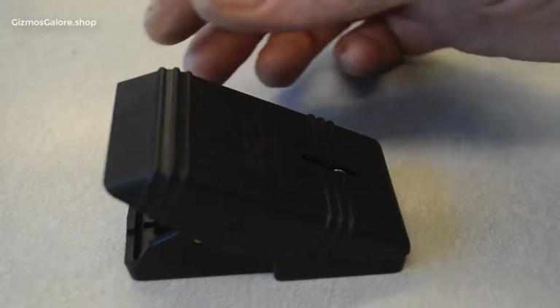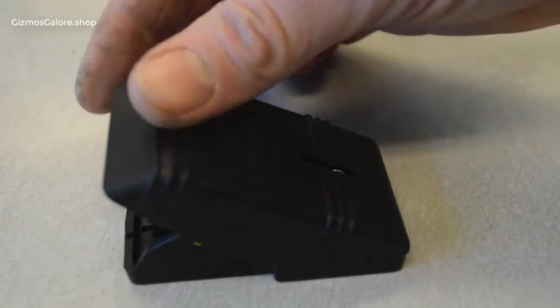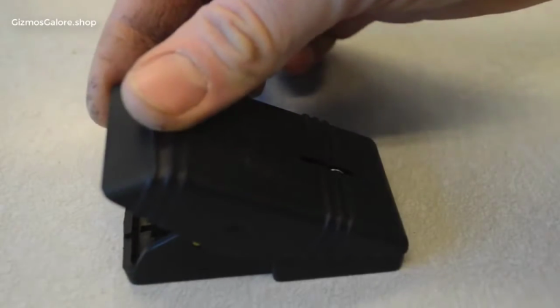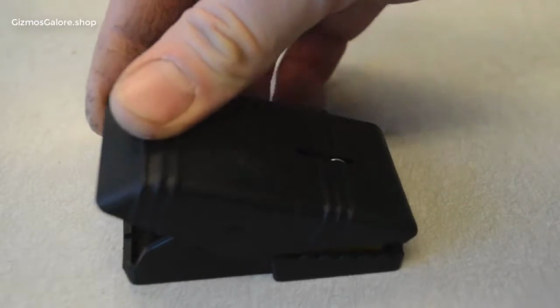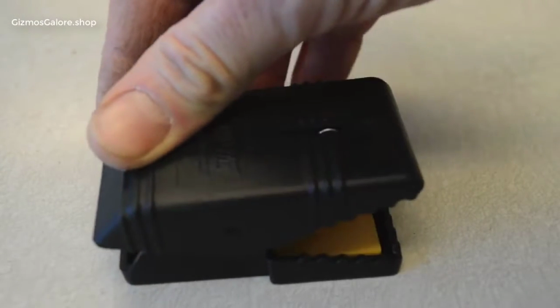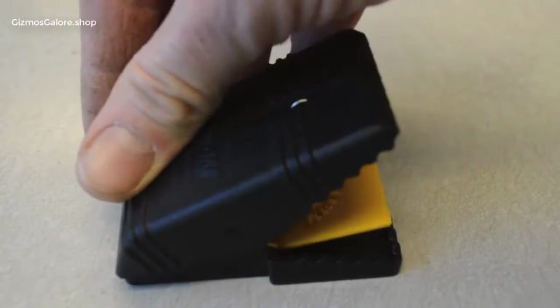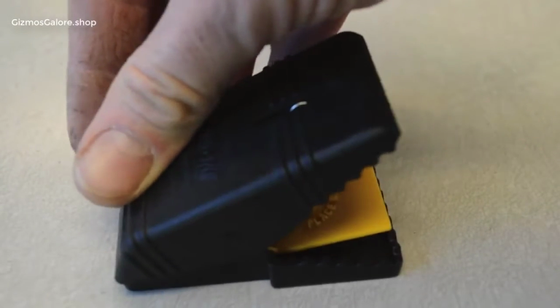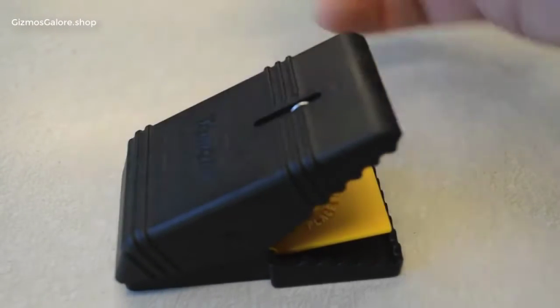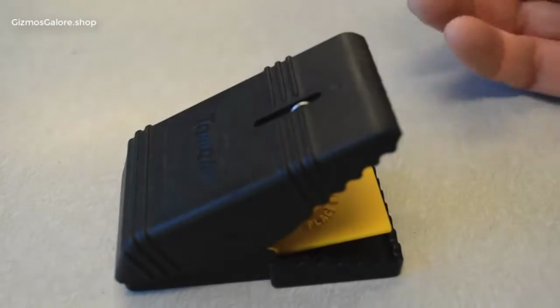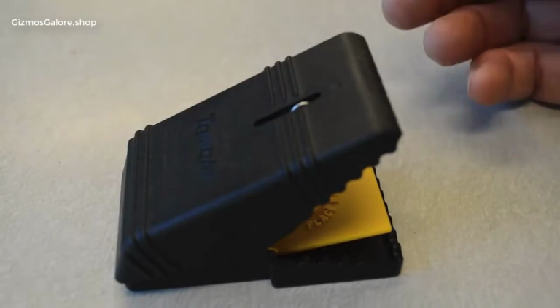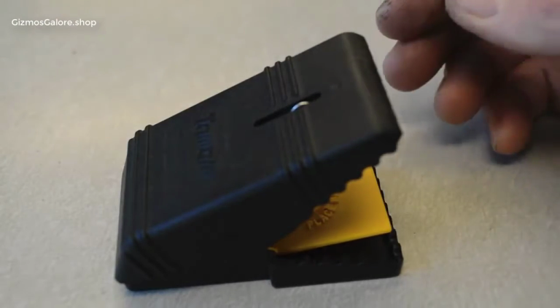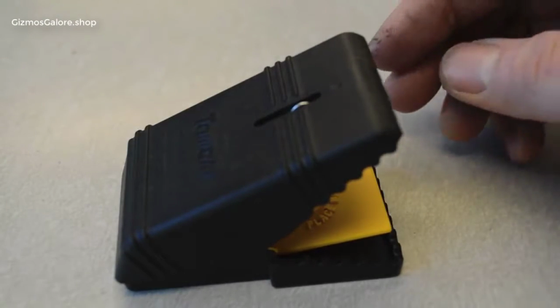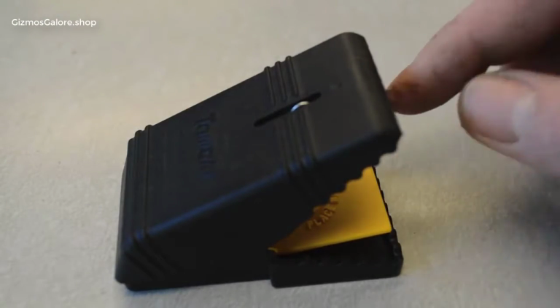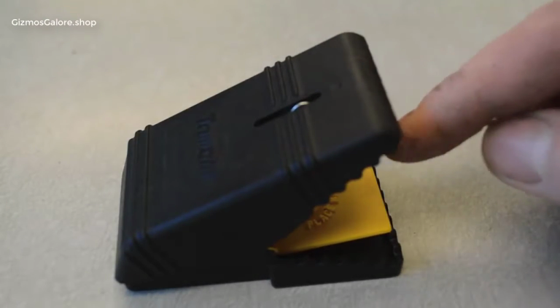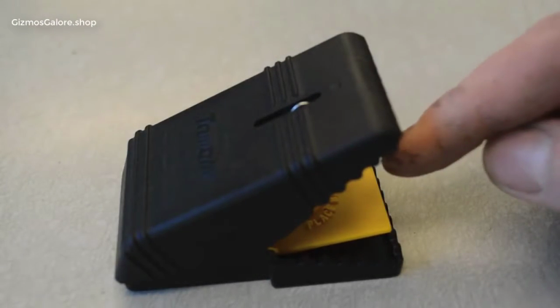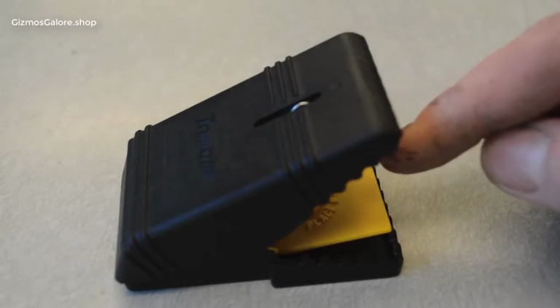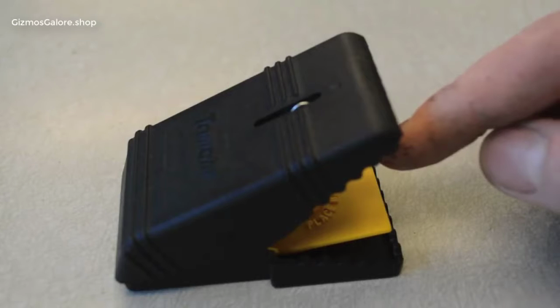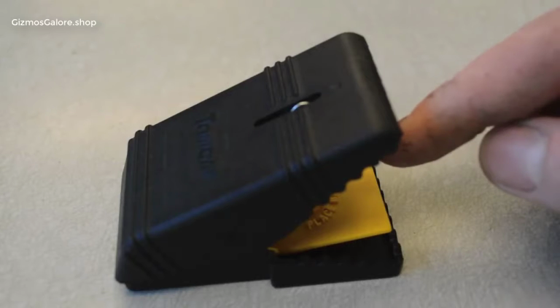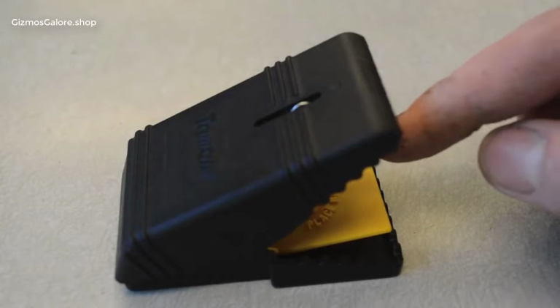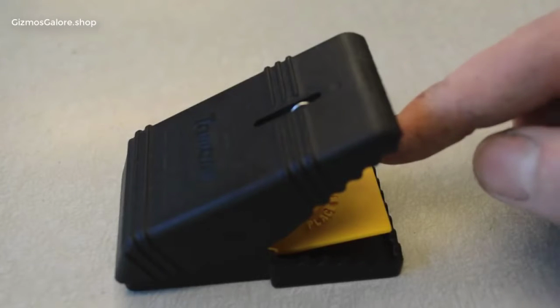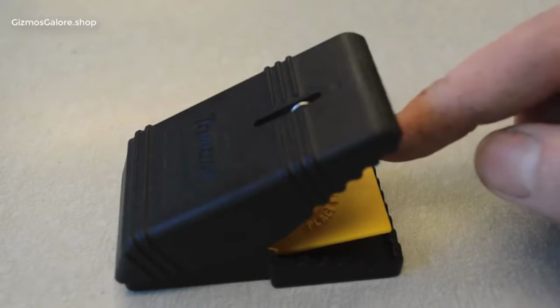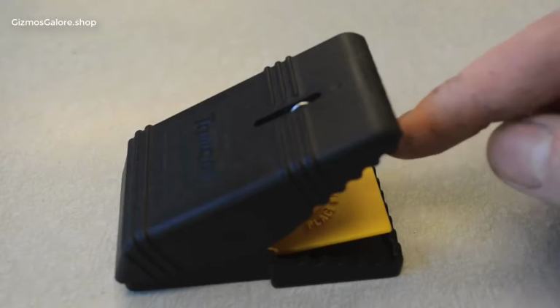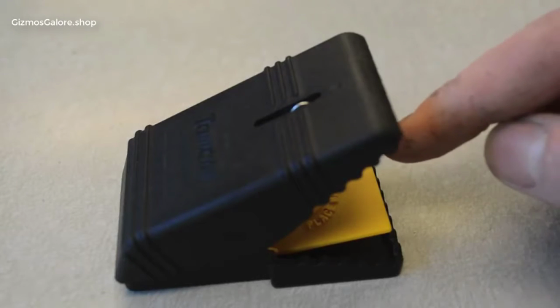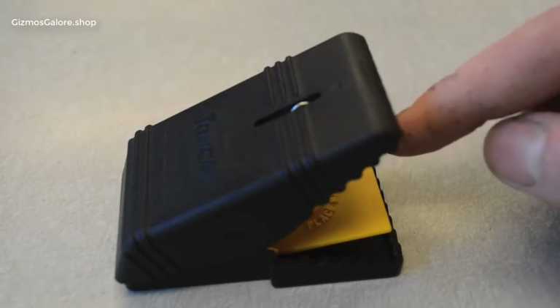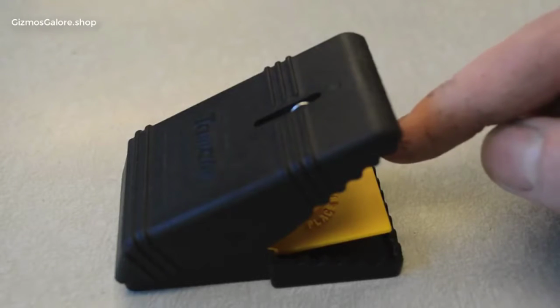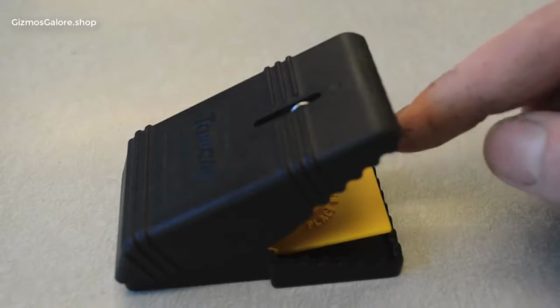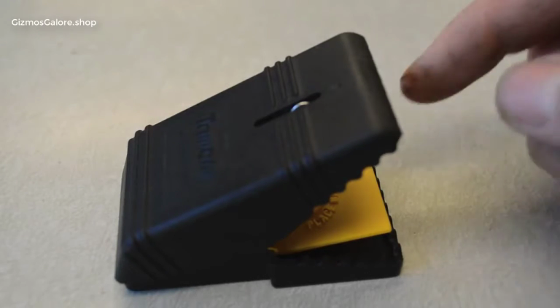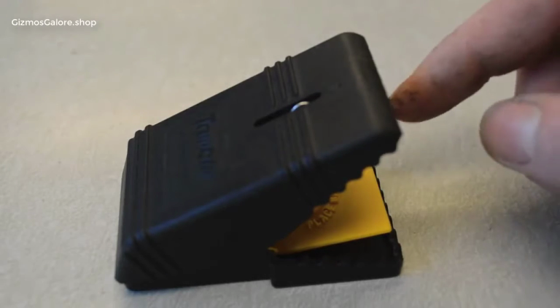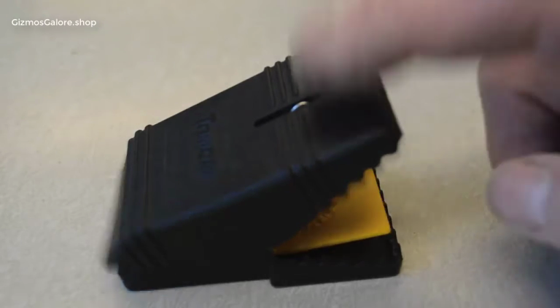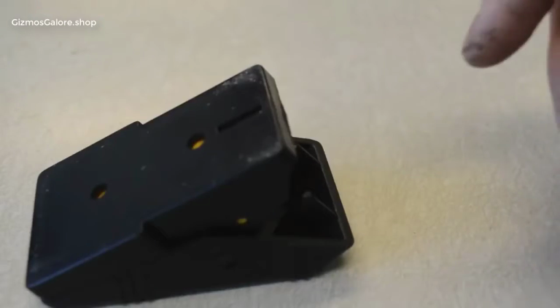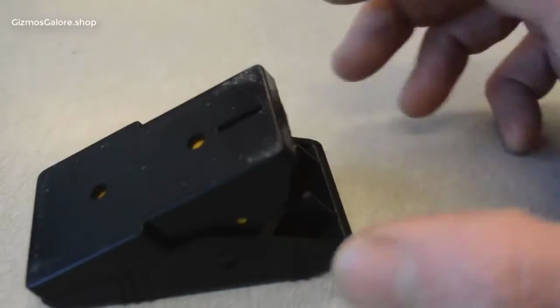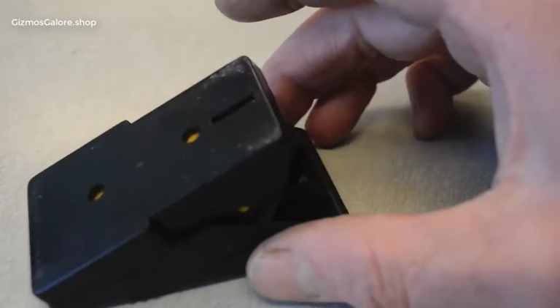To set it, all you have to do is push the back of this trap and it automatically sets. There's a little yellow pad here for placing some bait, and when the mouse steps on that it closes and kills them.